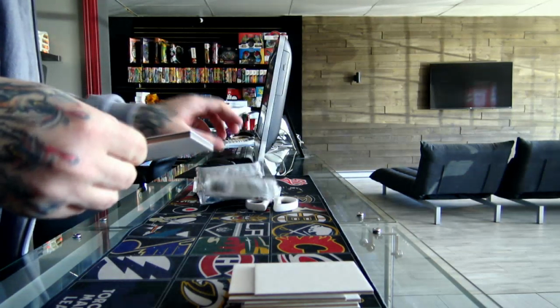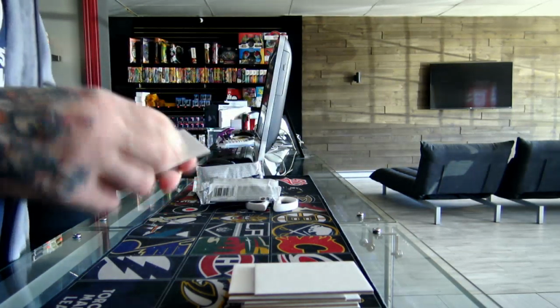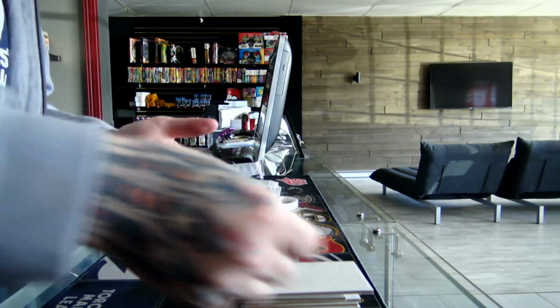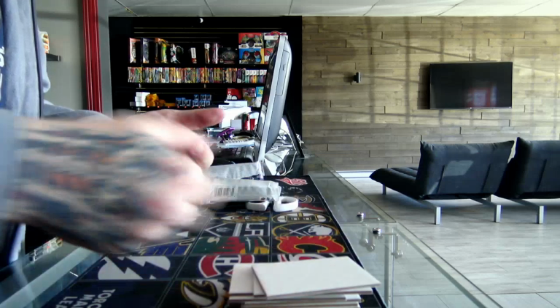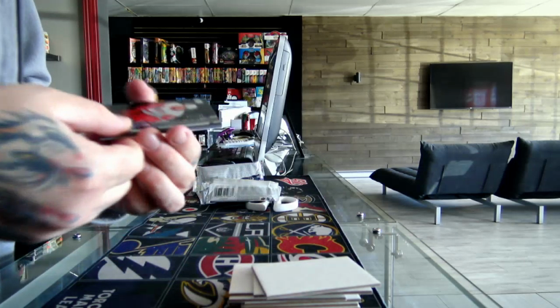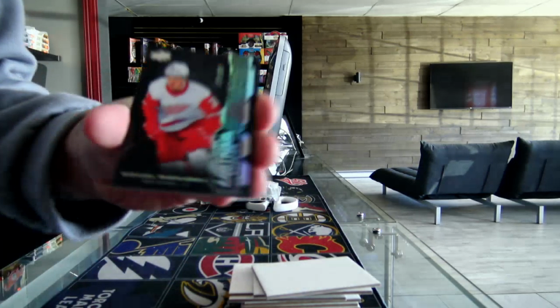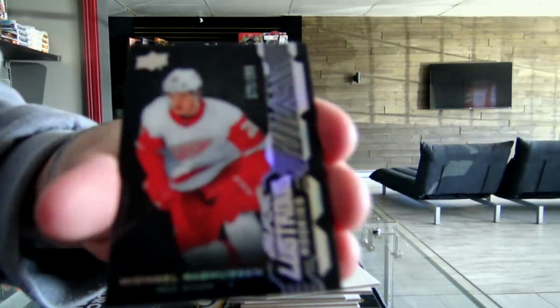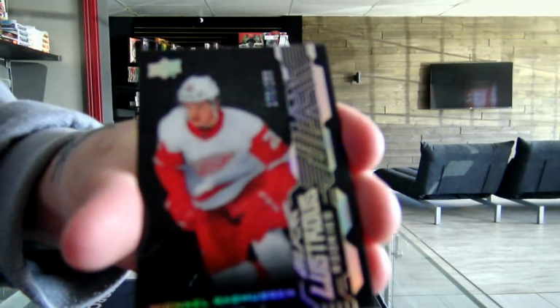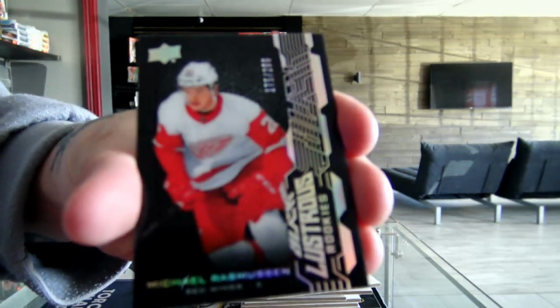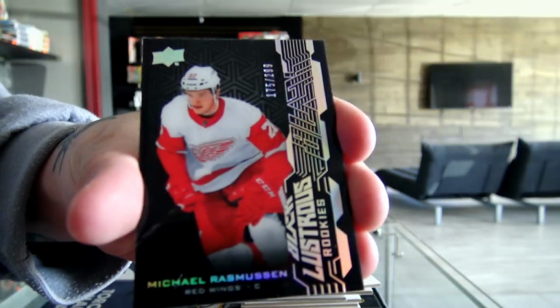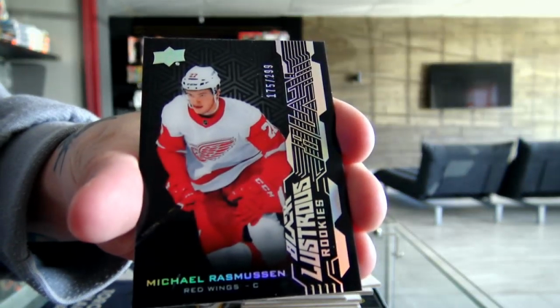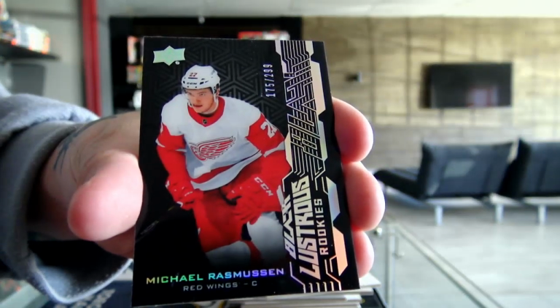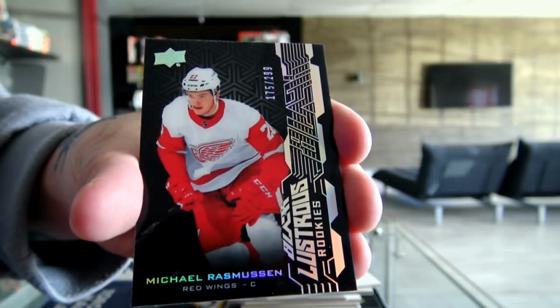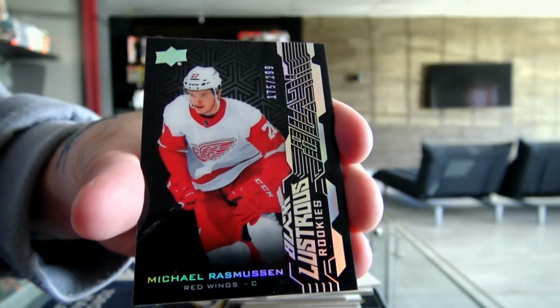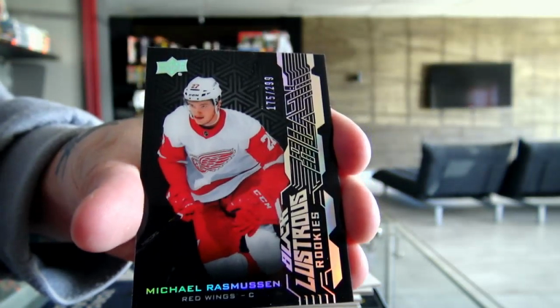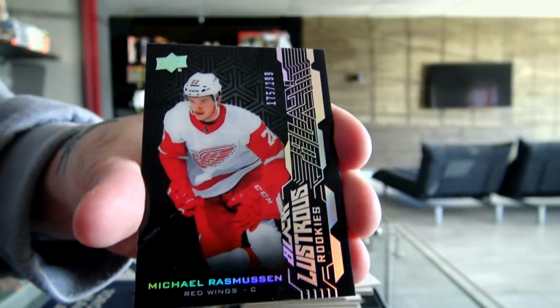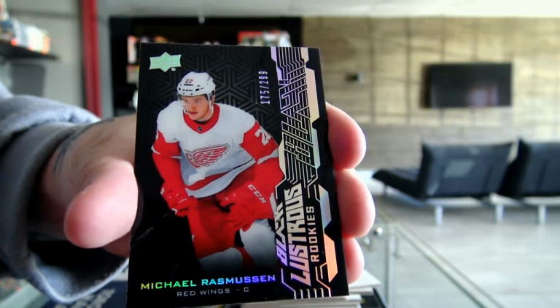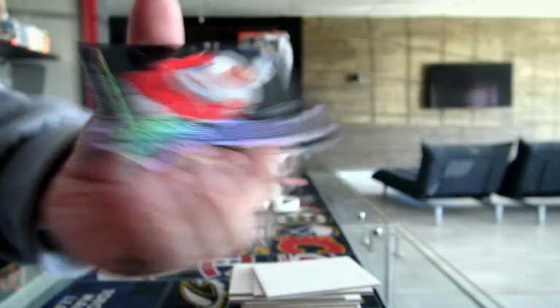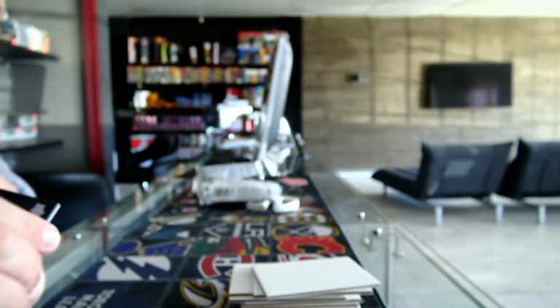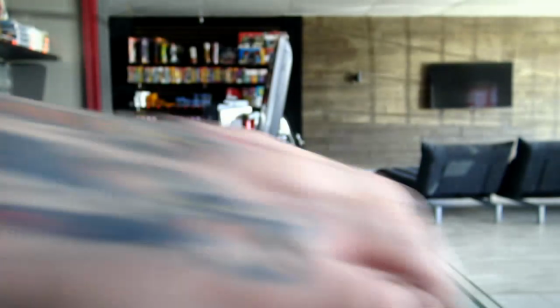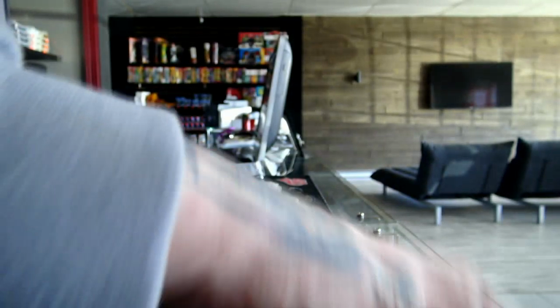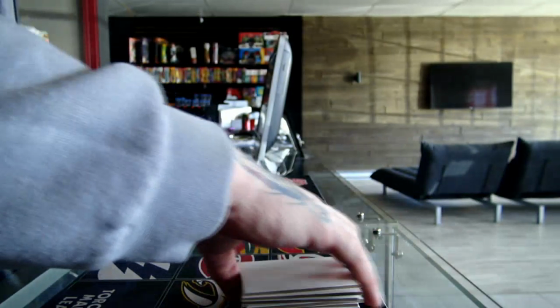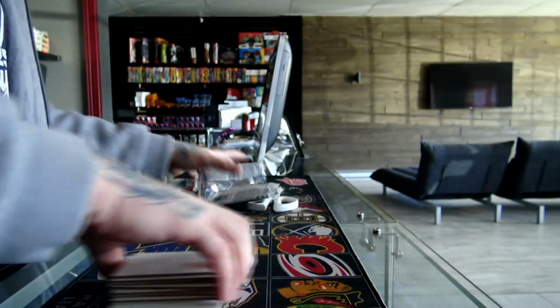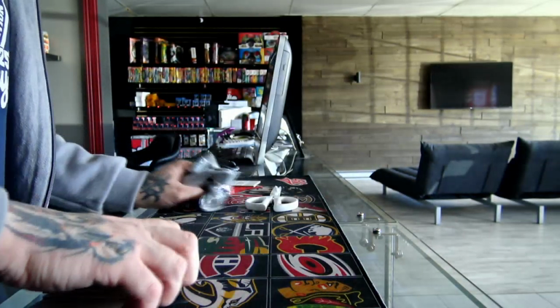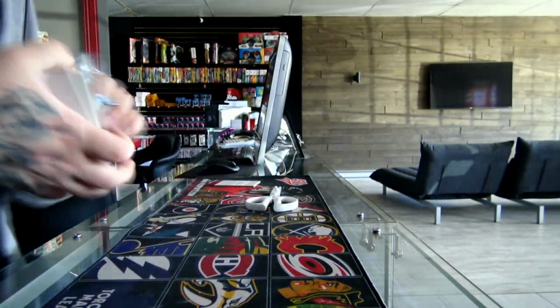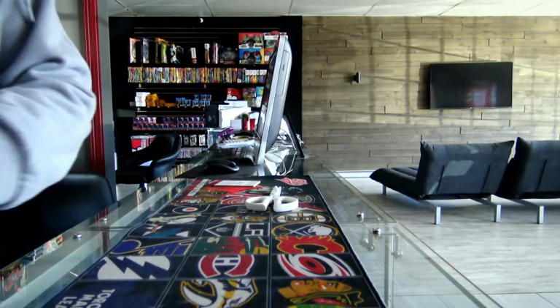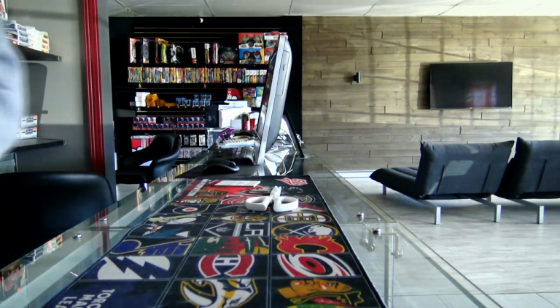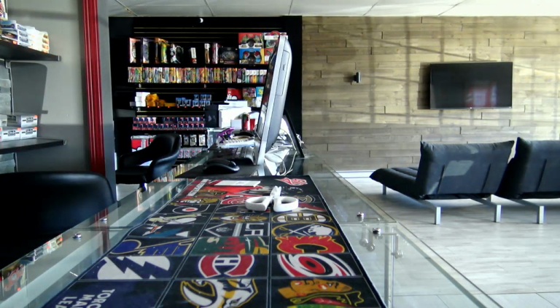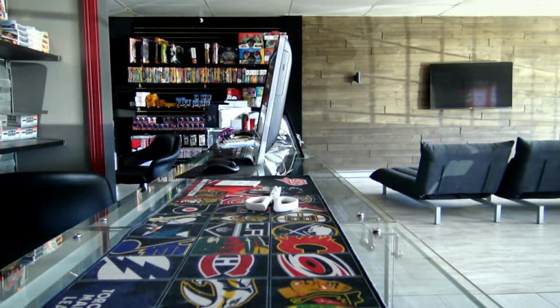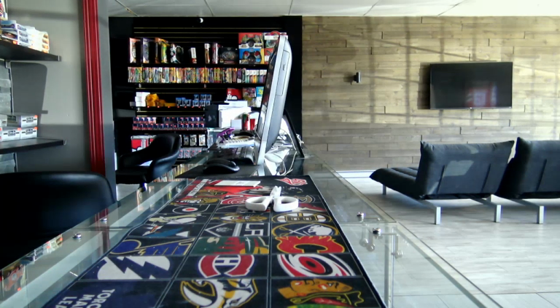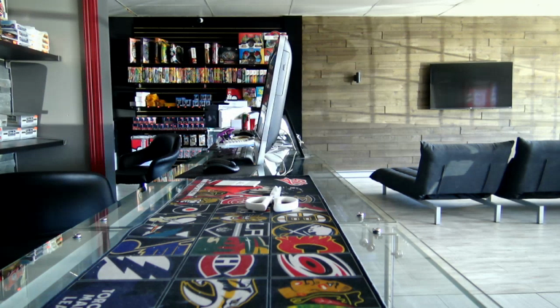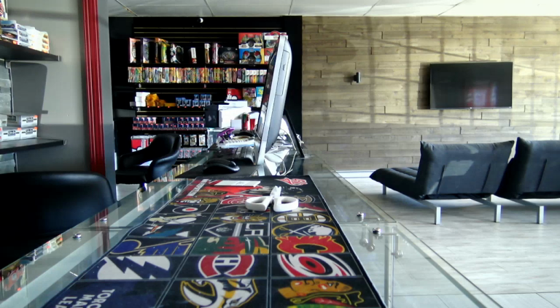And the last hit is the Black History Streets, number 299, Detroit Red Wings — Michael Rasmussen. Well, this is it guys. I'll be back with Premiere in a couple of minutes. Thanks.